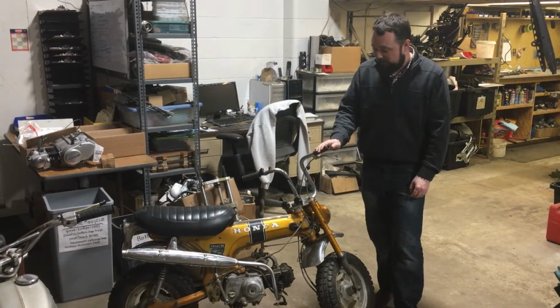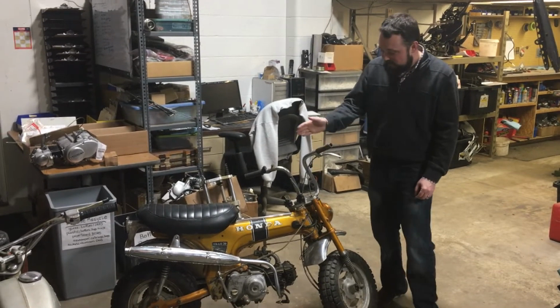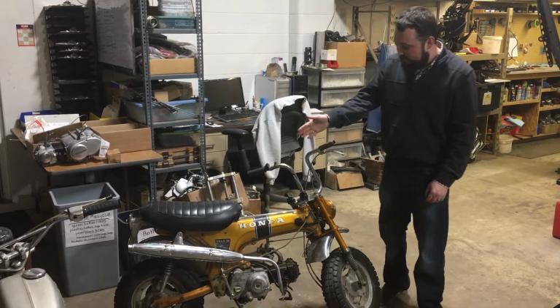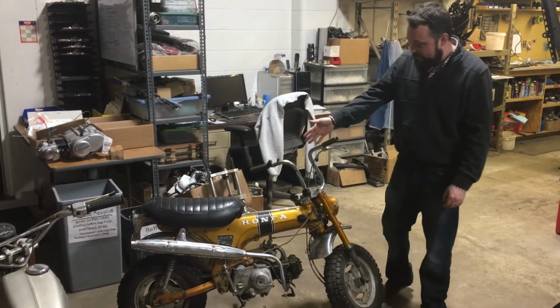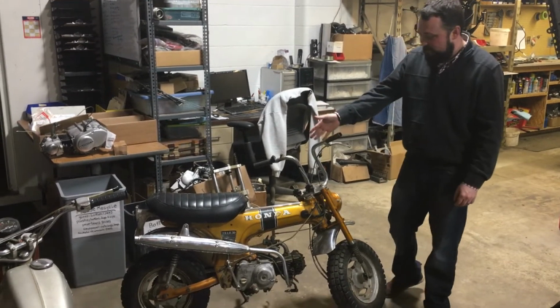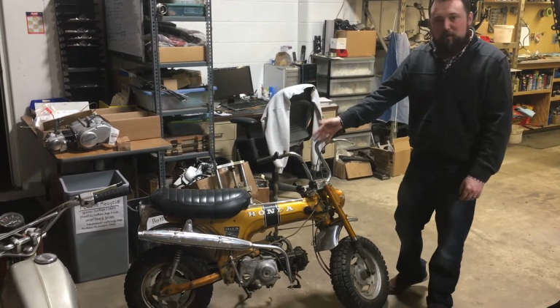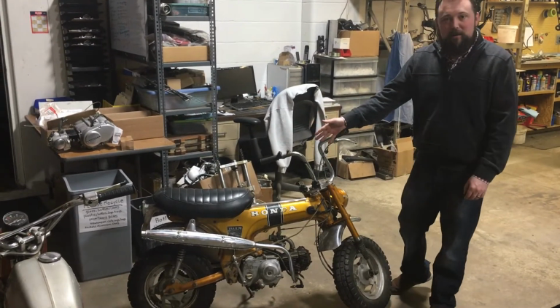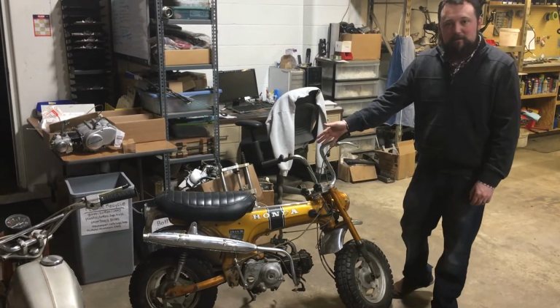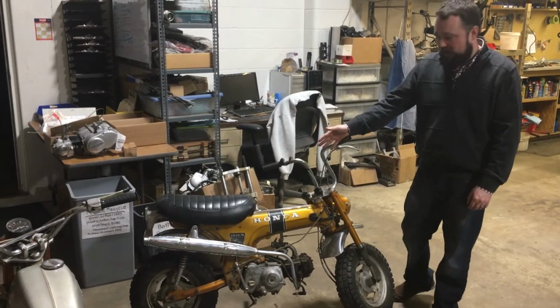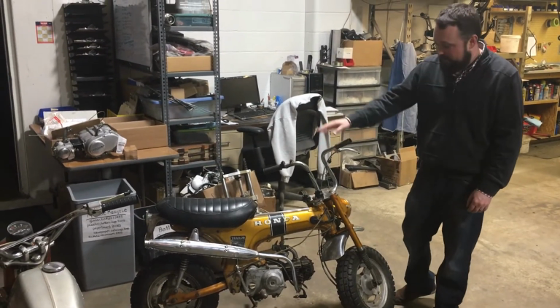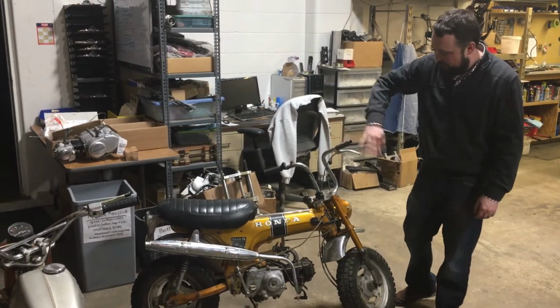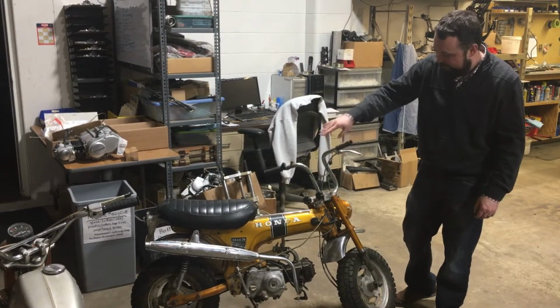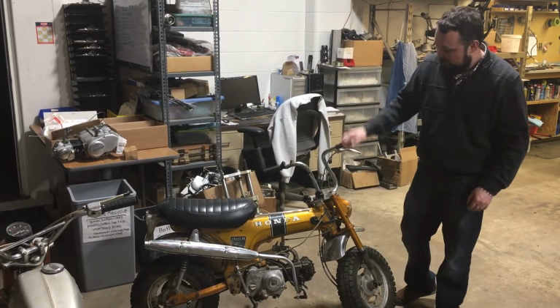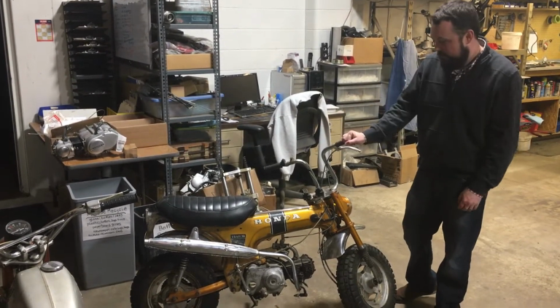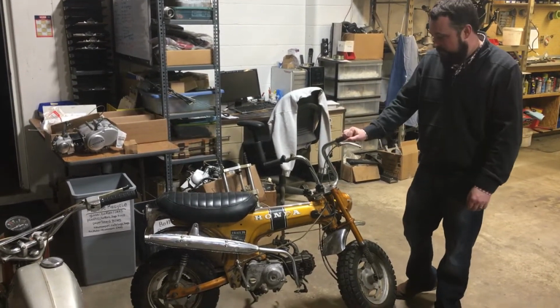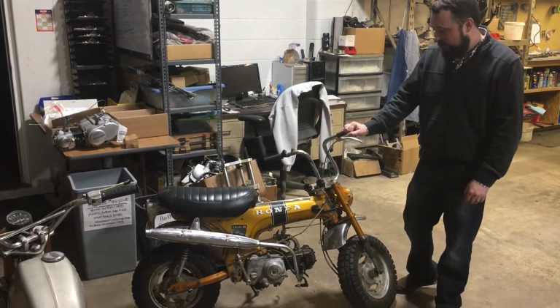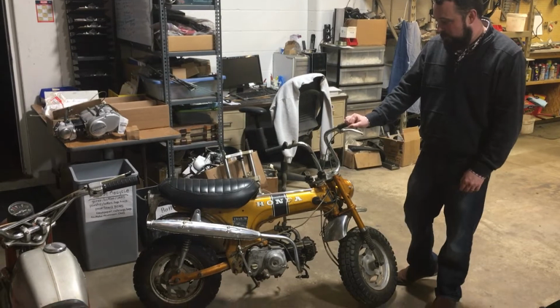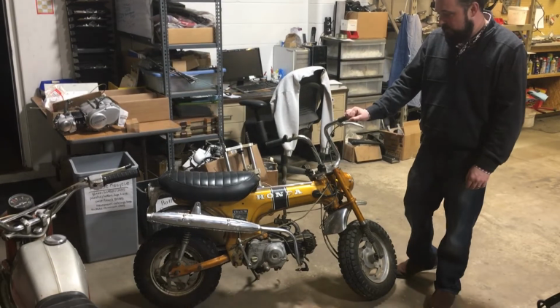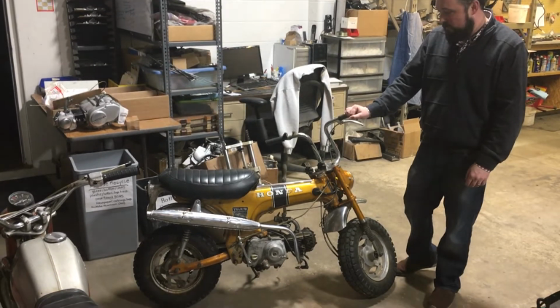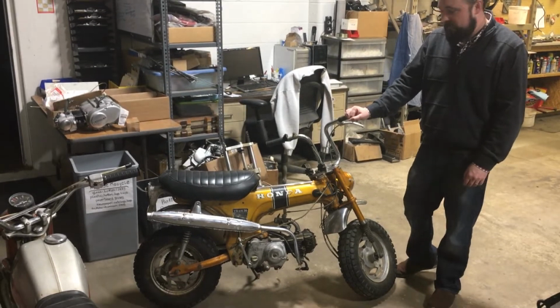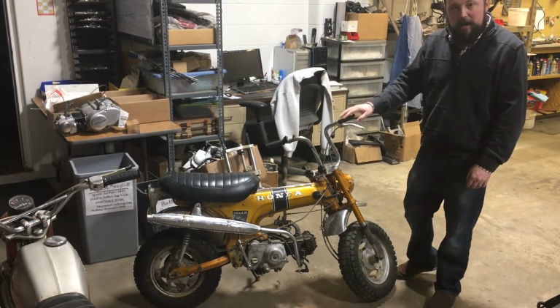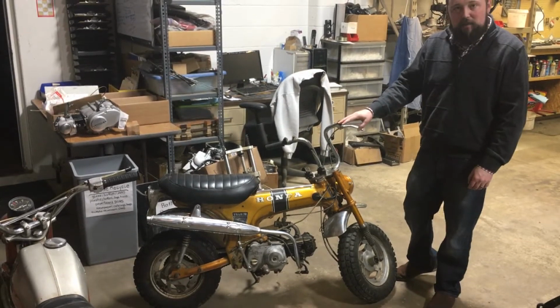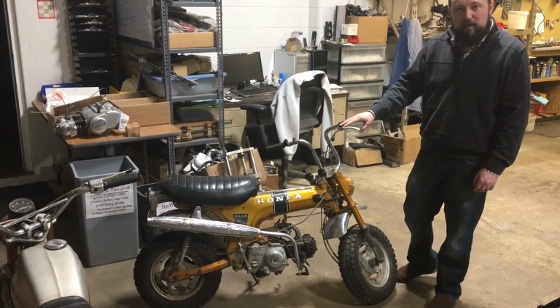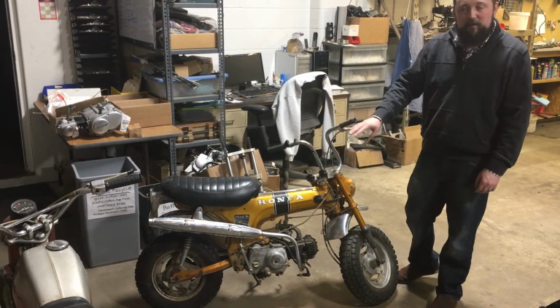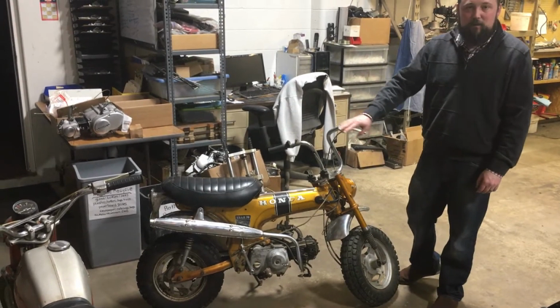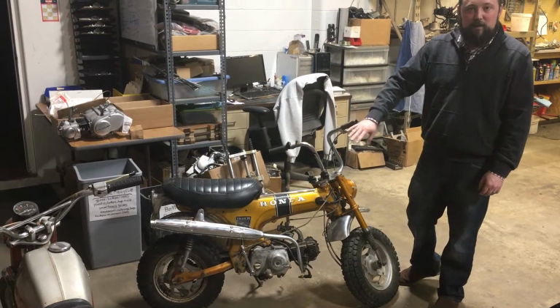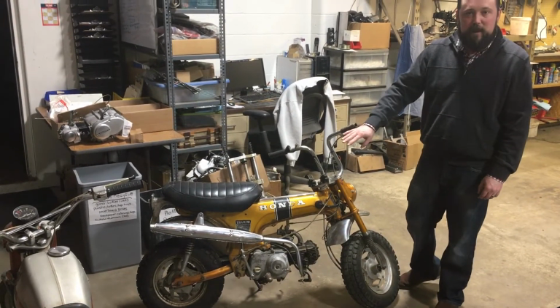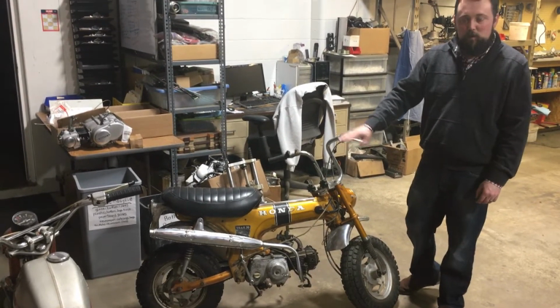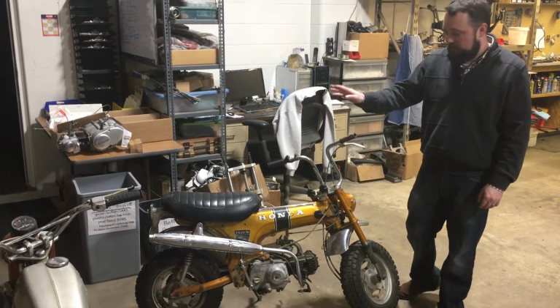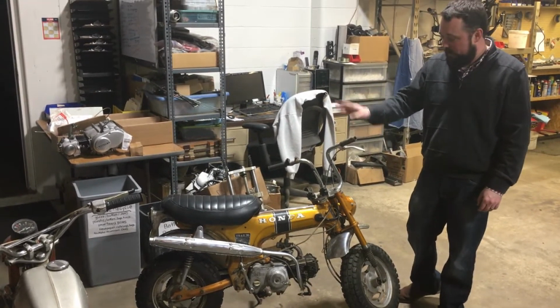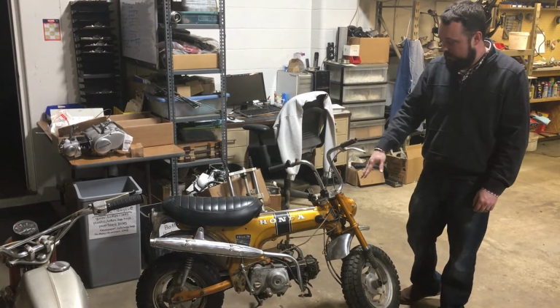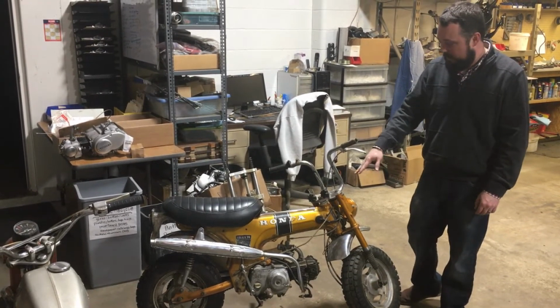Here's our bikes when they come in — fully assembled. What we do is tag everything to see where everything's at, and then we start breaking it down.